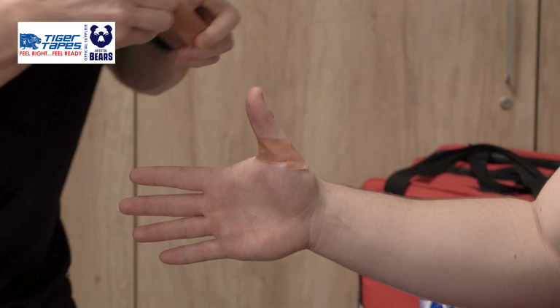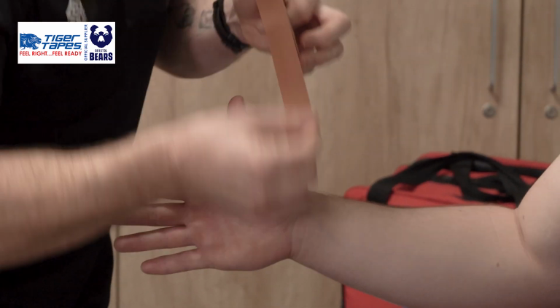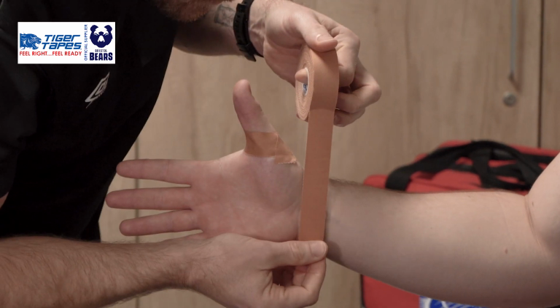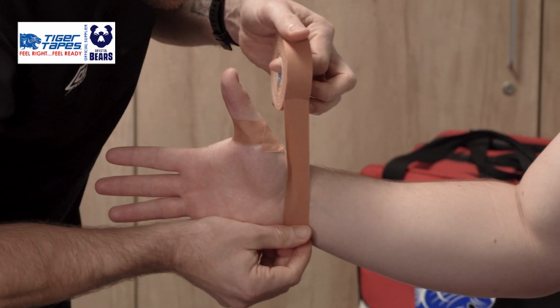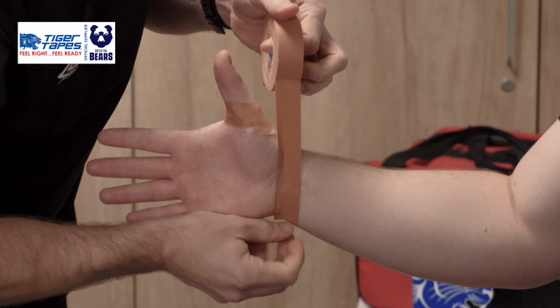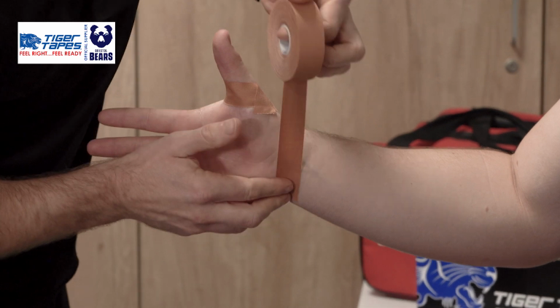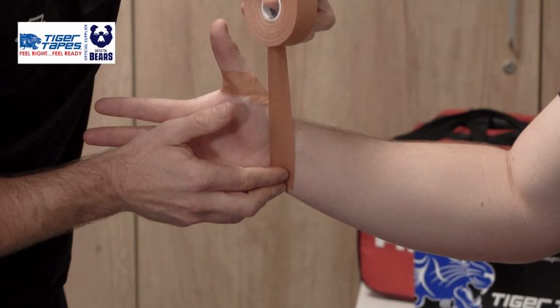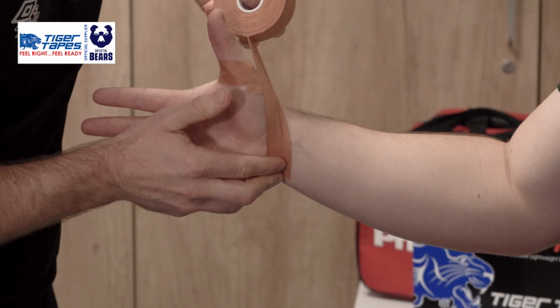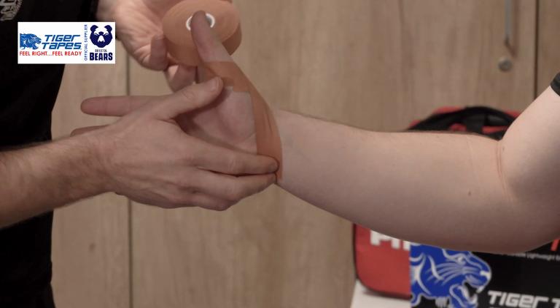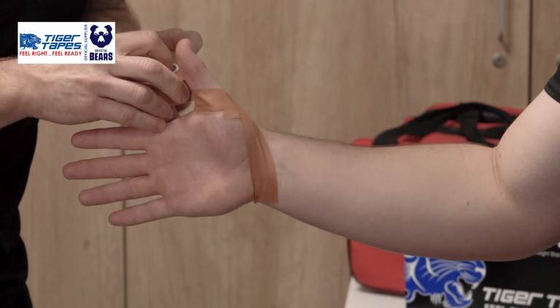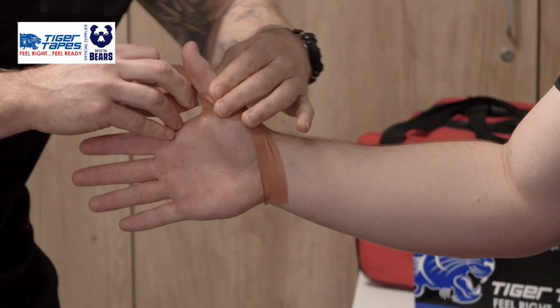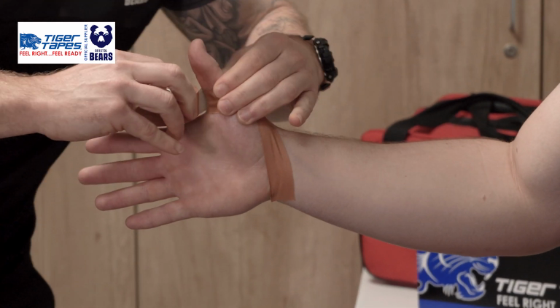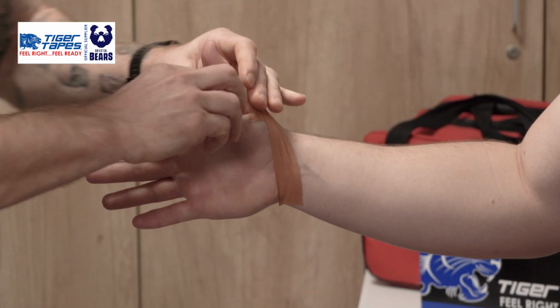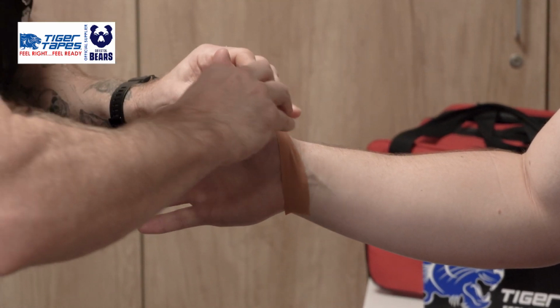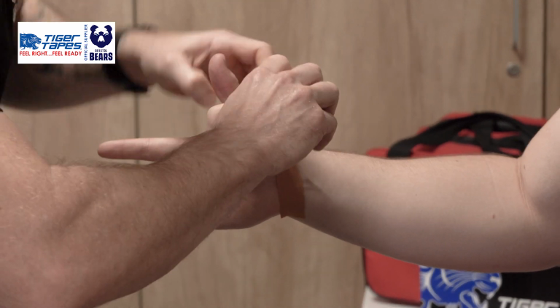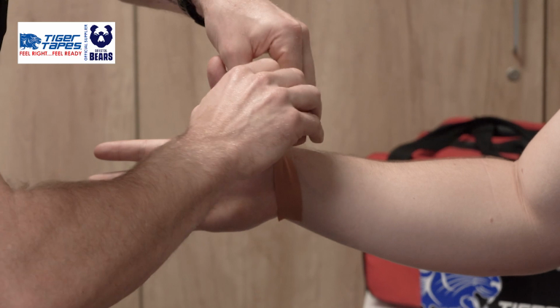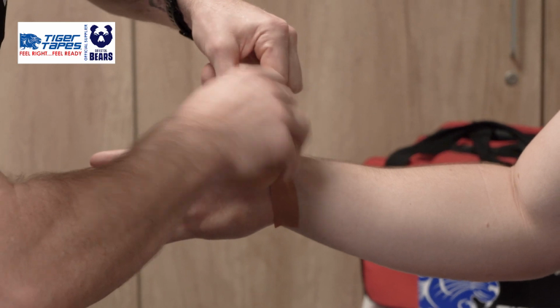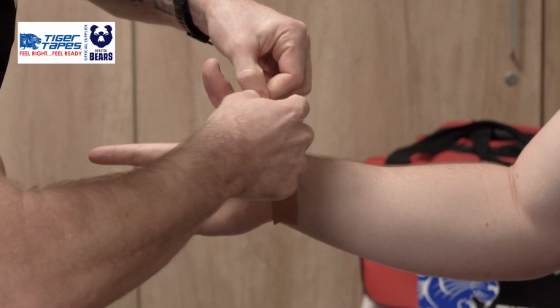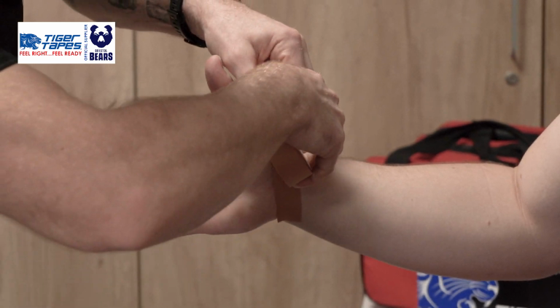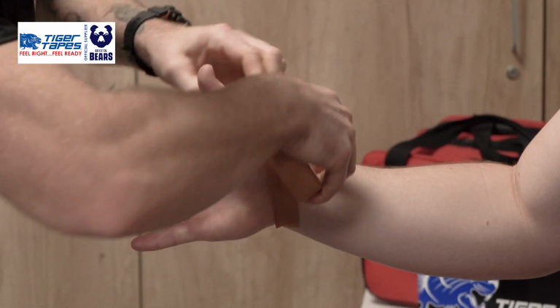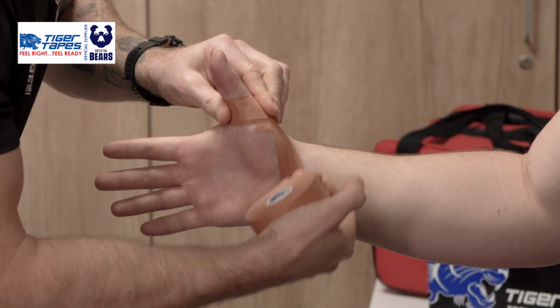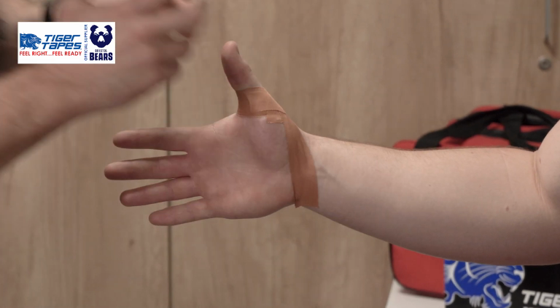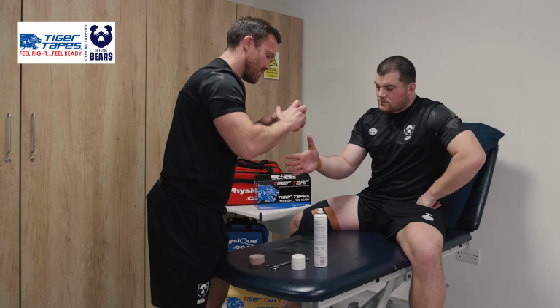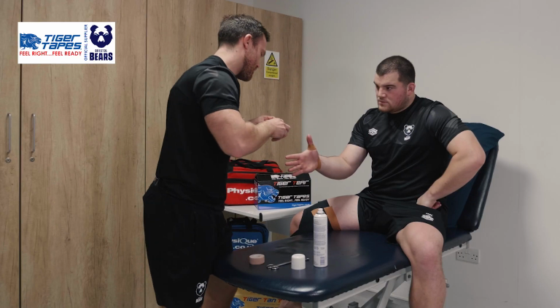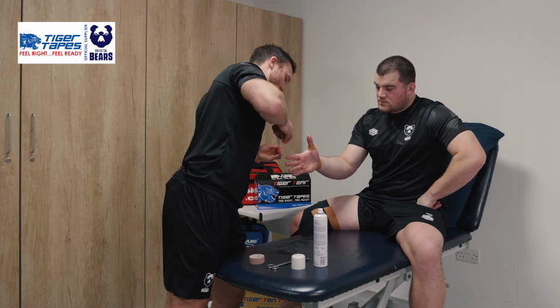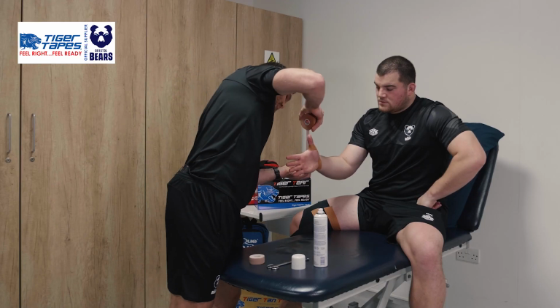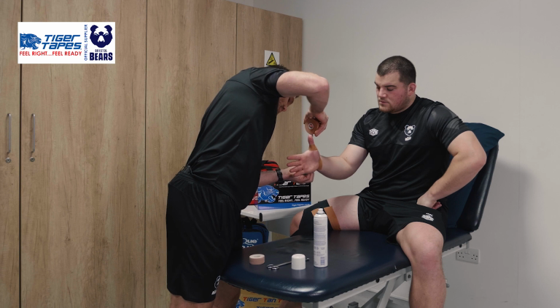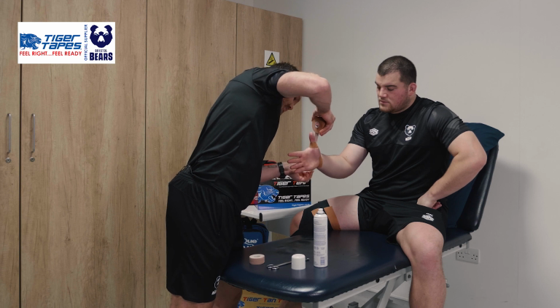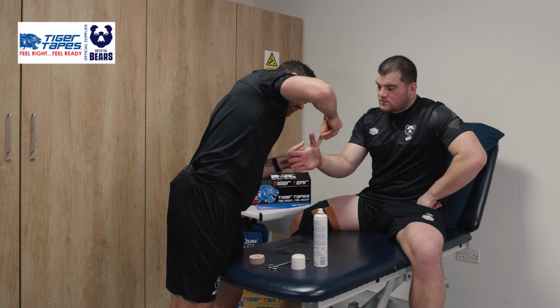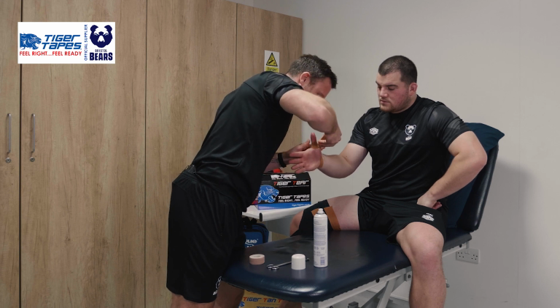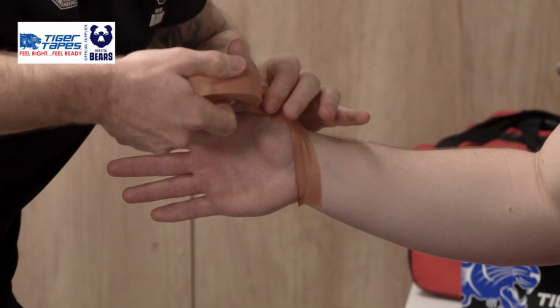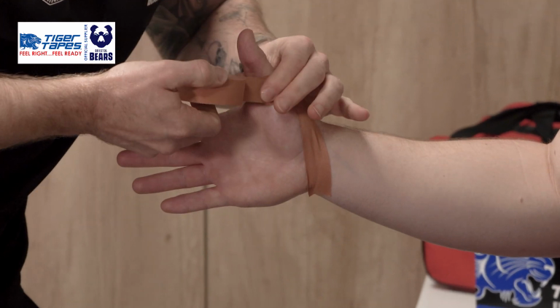The same then working in the opposite direction, wrapping around like so — one in each direction, coming further up the thumb each time, just to give us a little bit more stability and build from there.